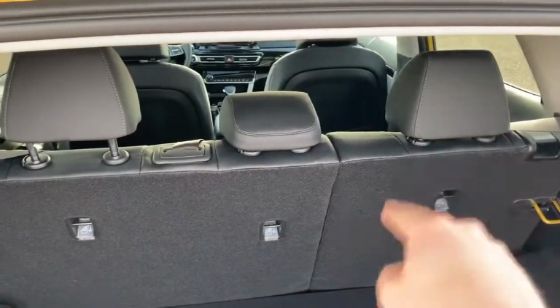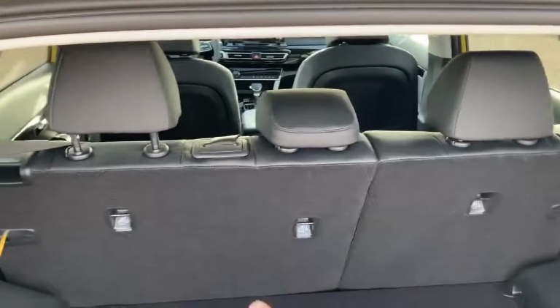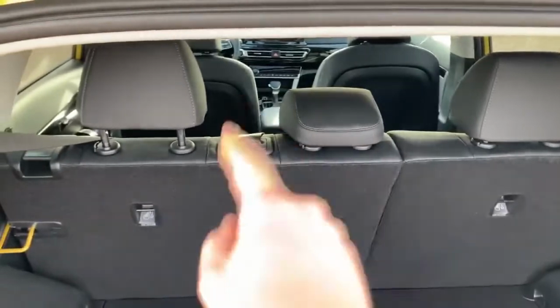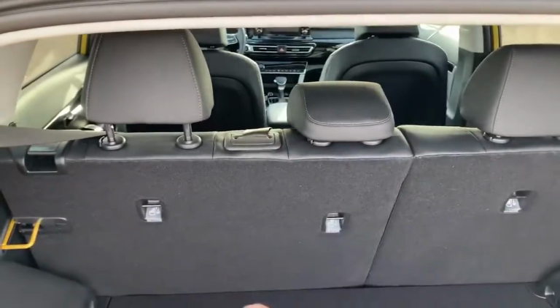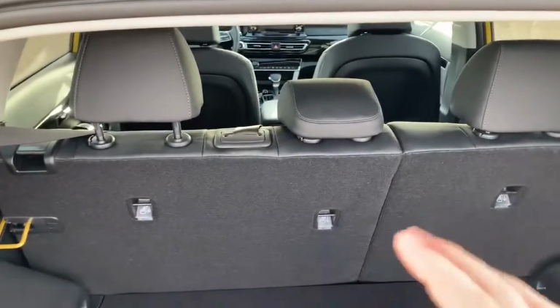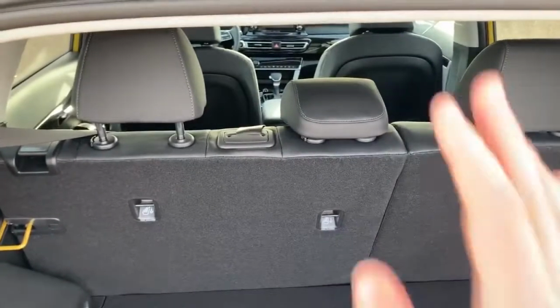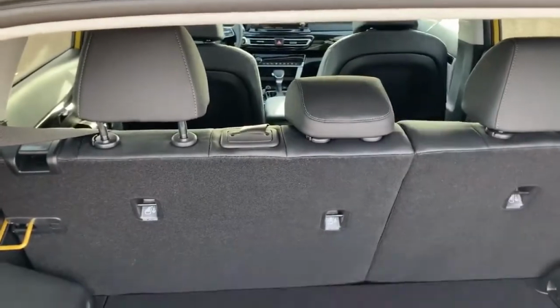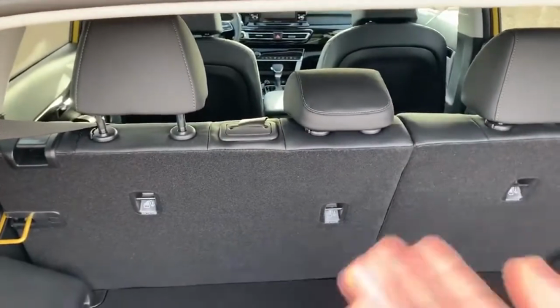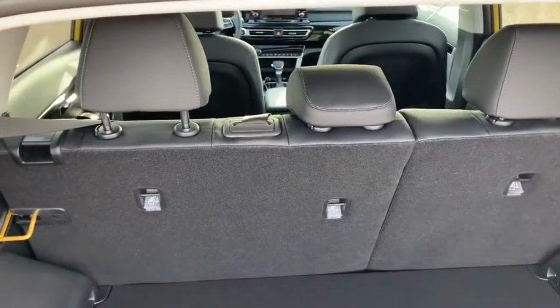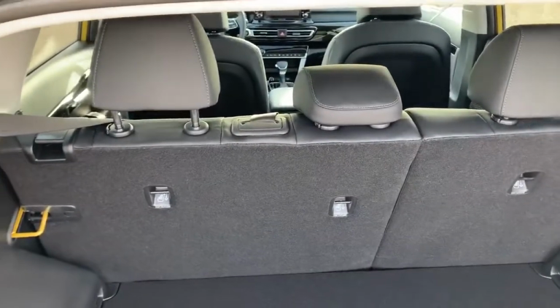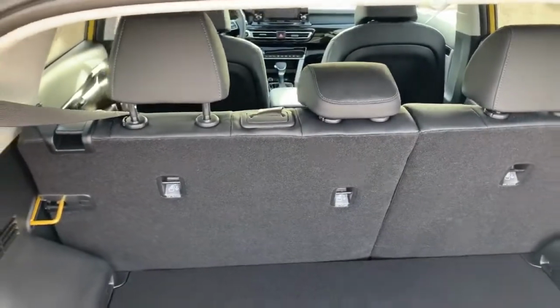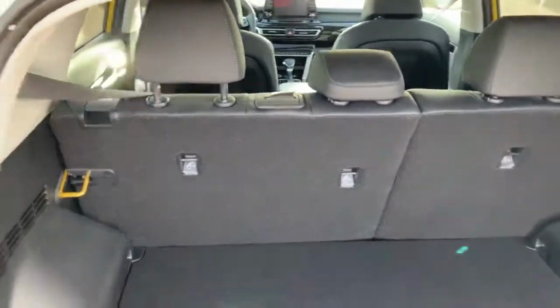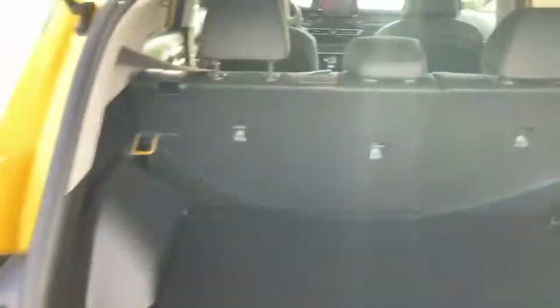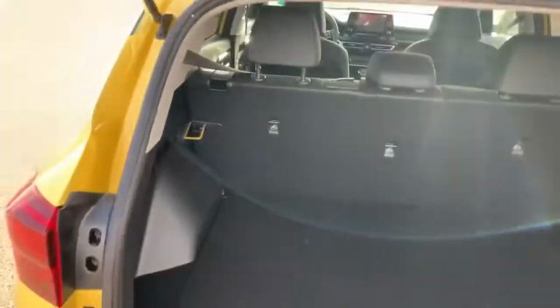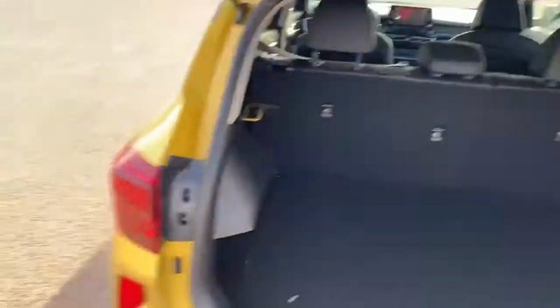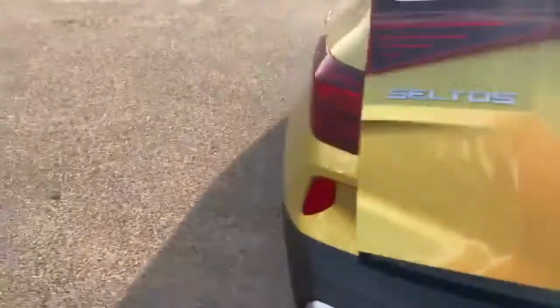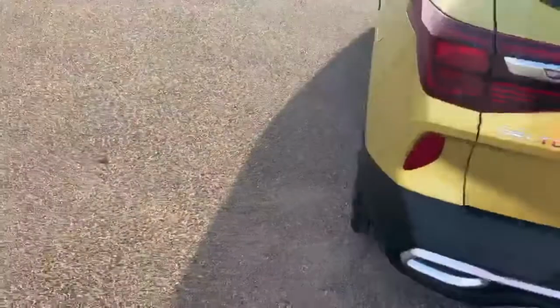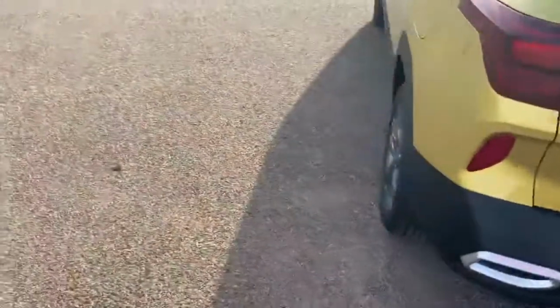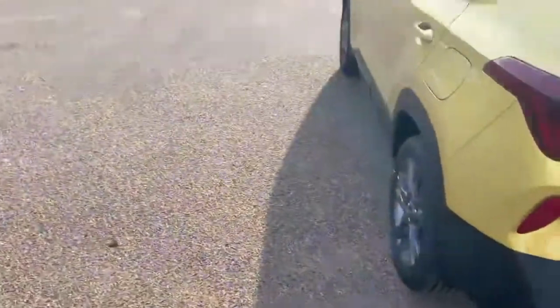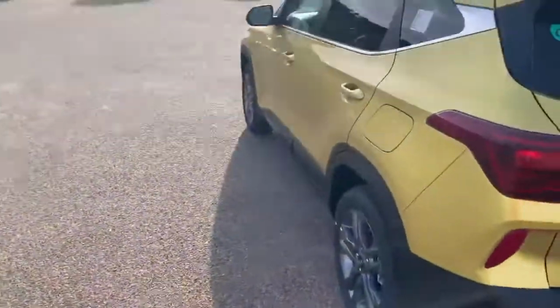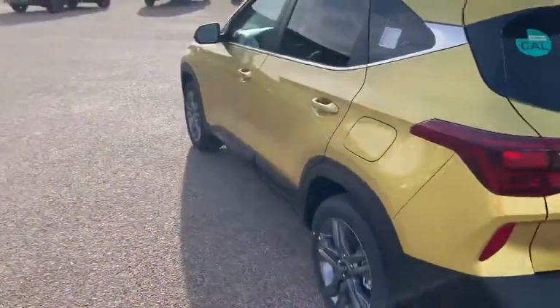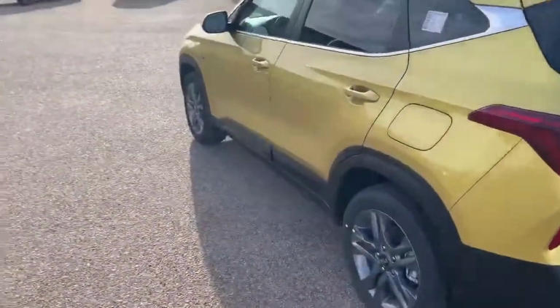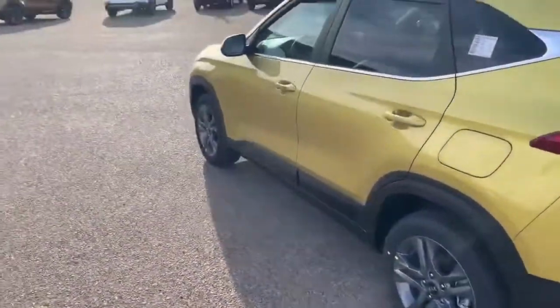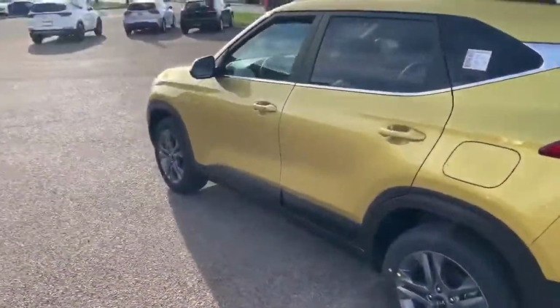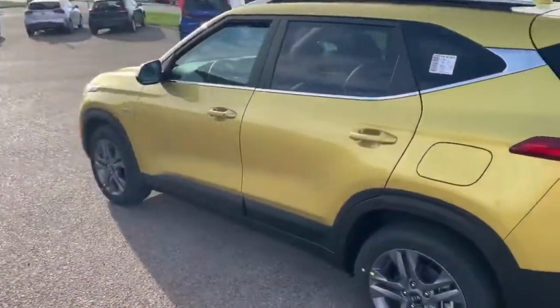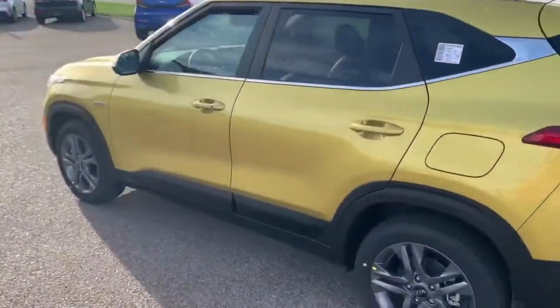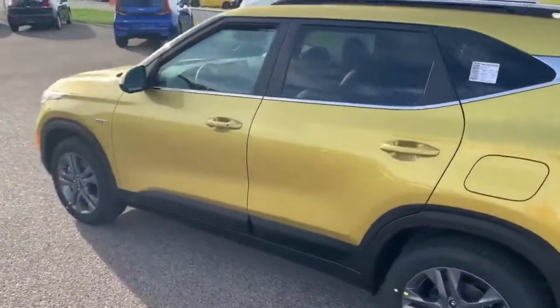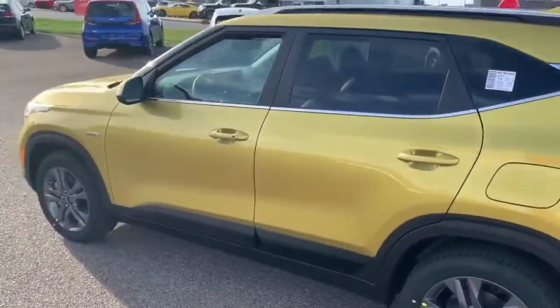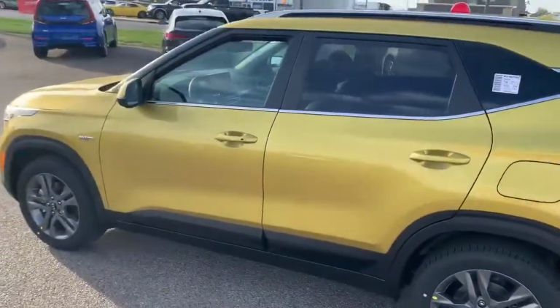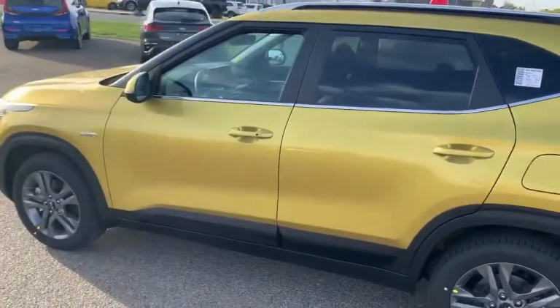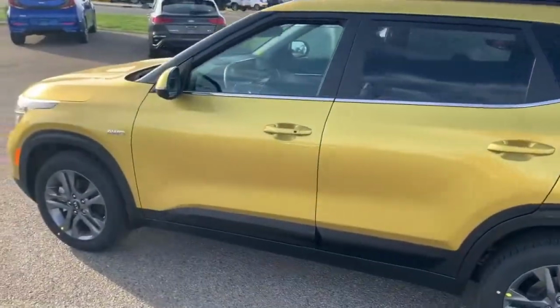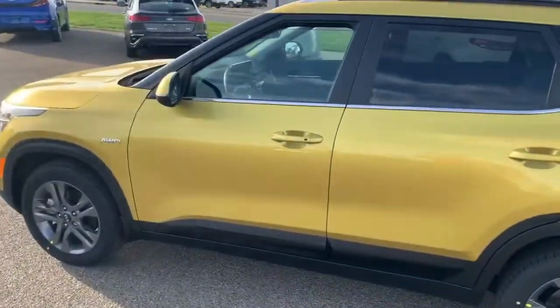That one will fold down, those two will fold down — they can all fold down, all go up. So yeah, this is the 2021 Kia Seltos EX in star bright yellow.